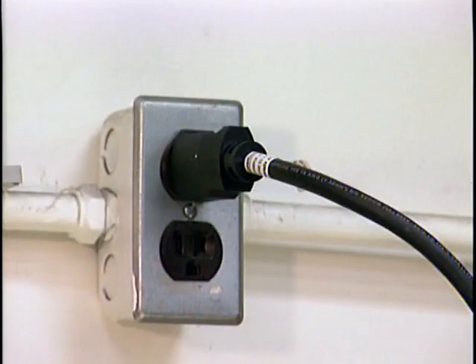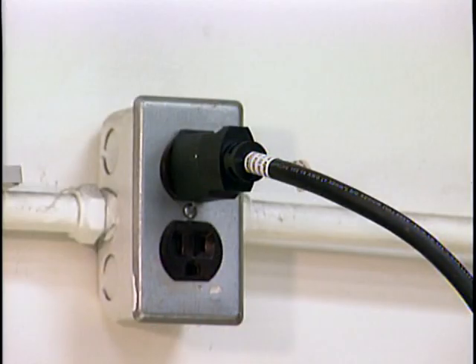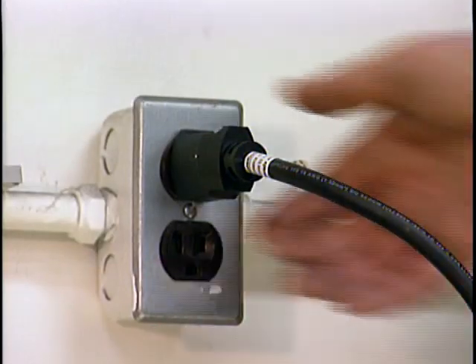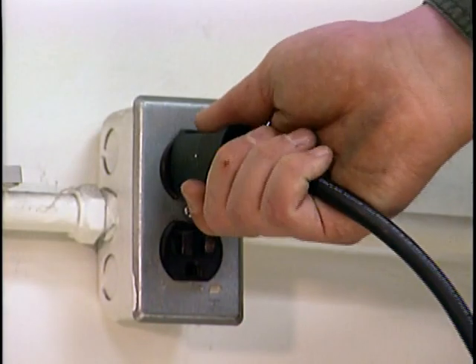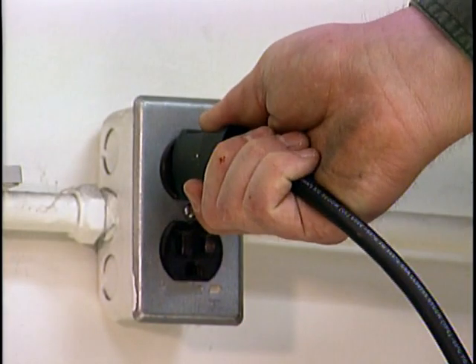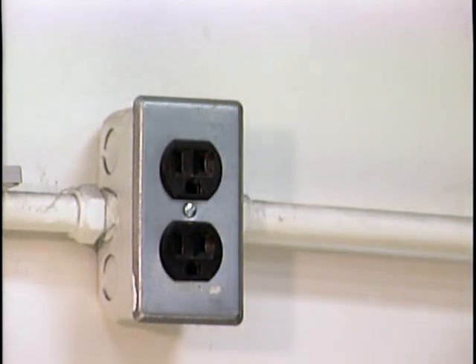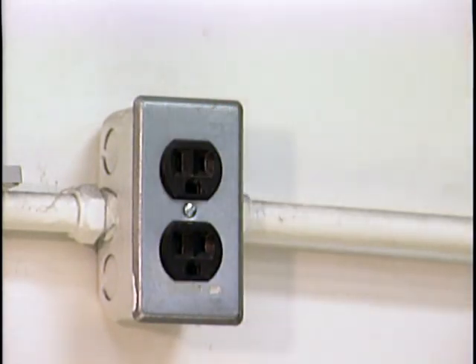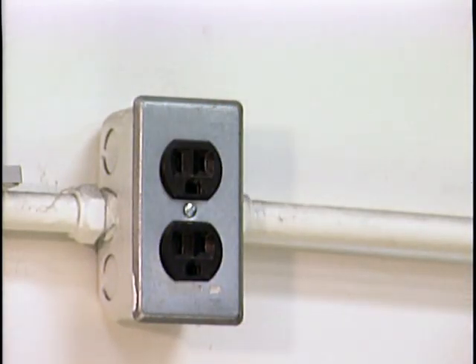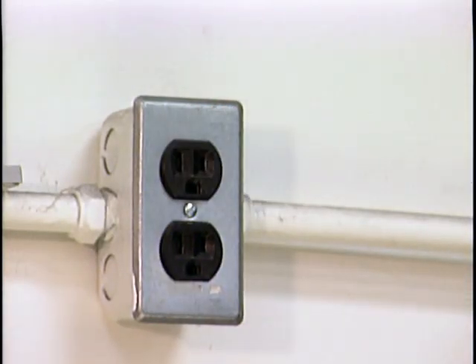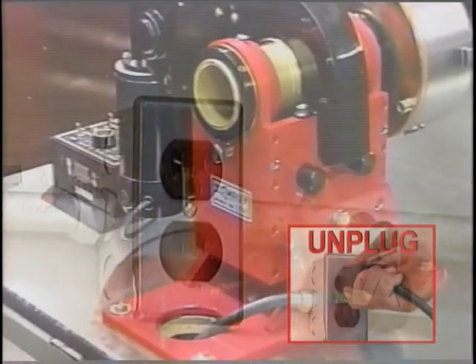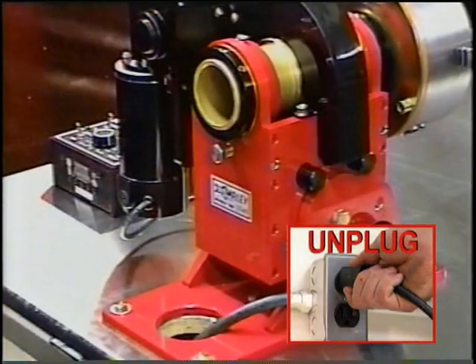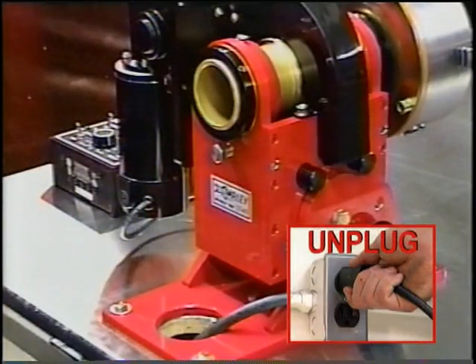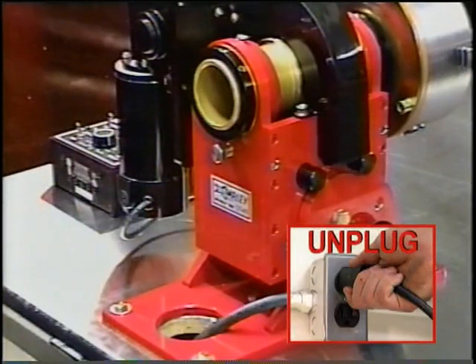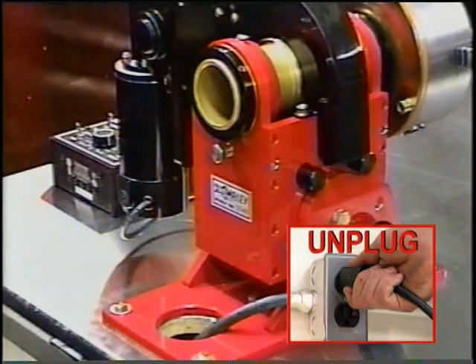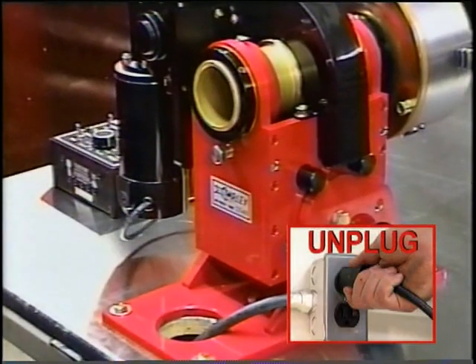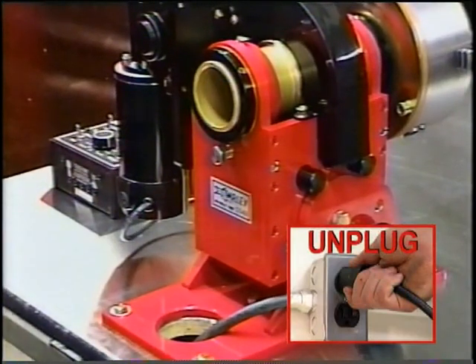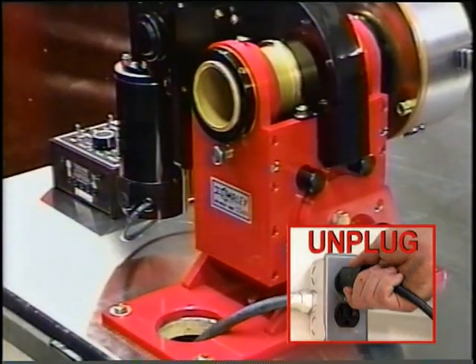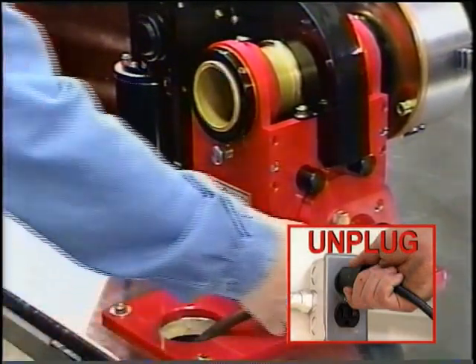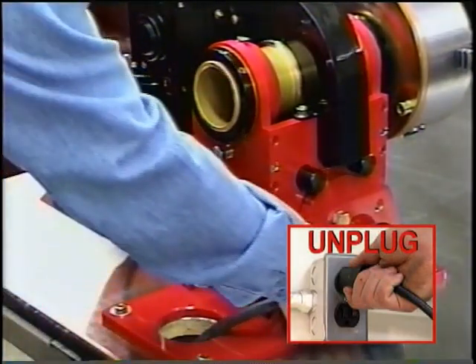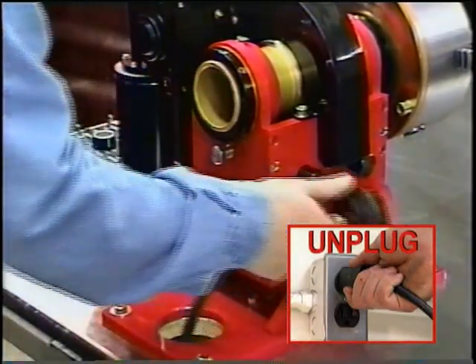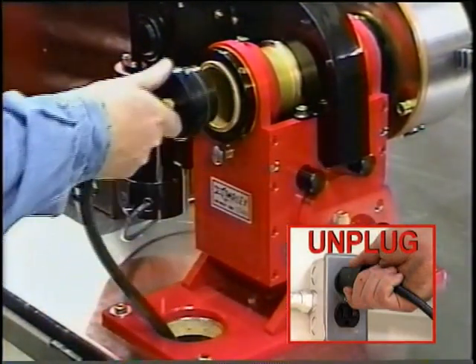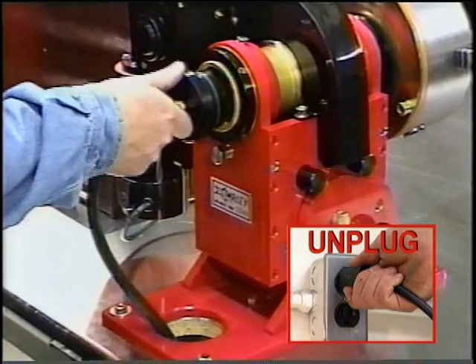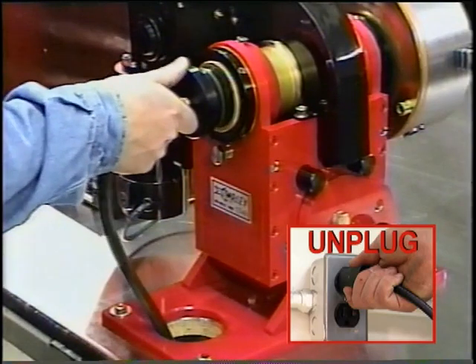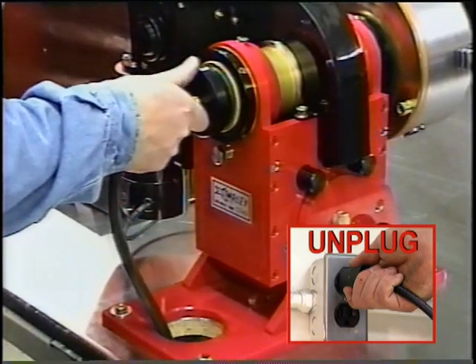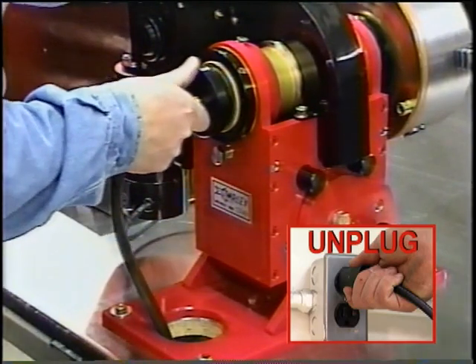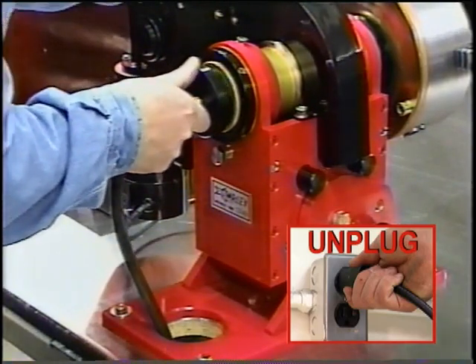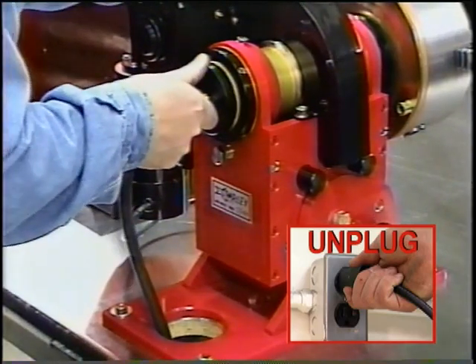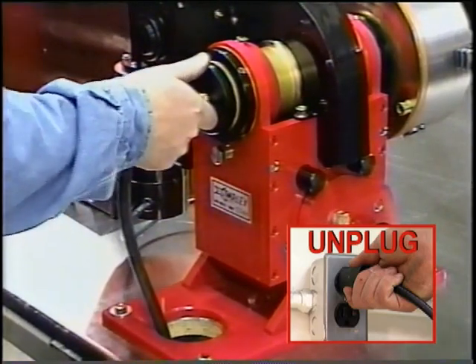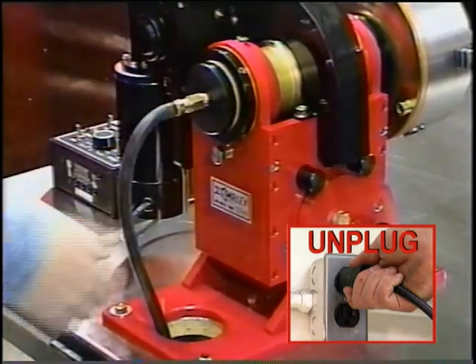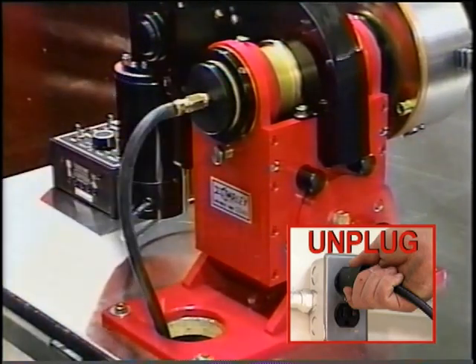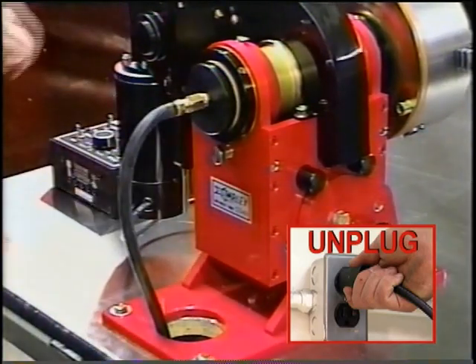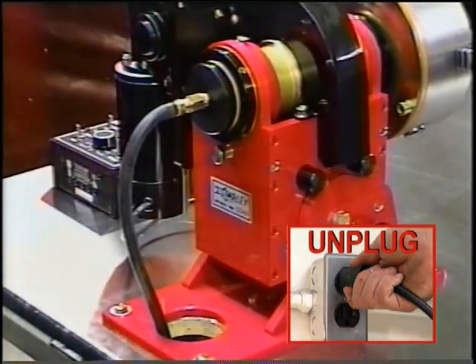Before beginning any maintenance, remember to unplug the machine. With the optional purge plug allowing you to fill the unit with the appropriate inert gas, the Rotostar can be used for welding aluminum, stainless steel, or alloys.